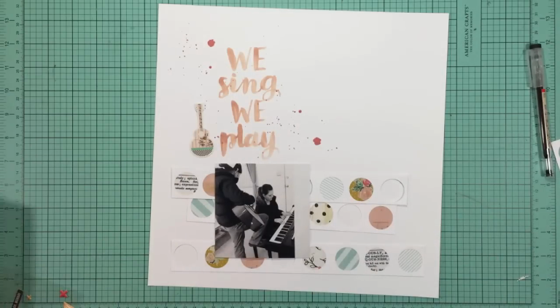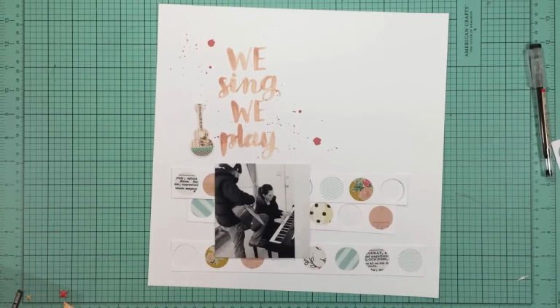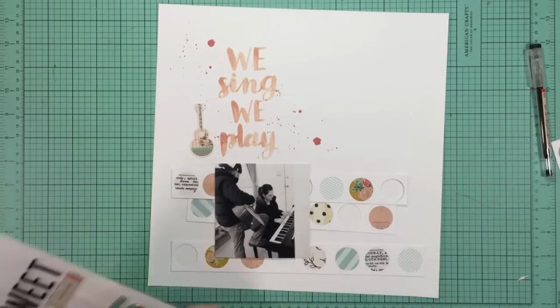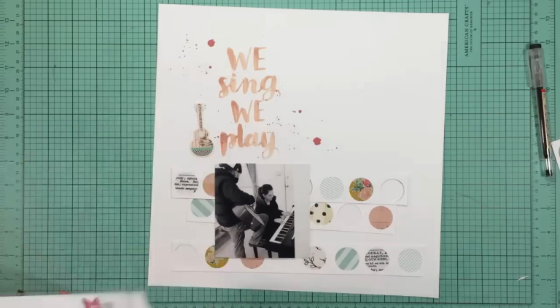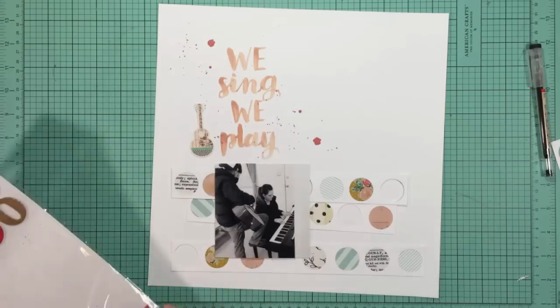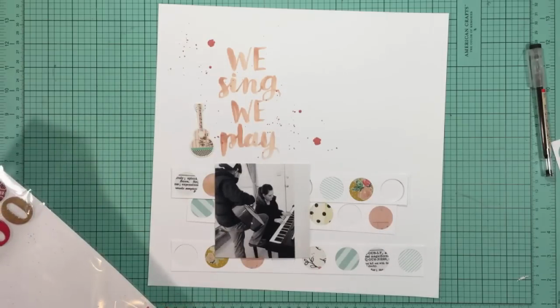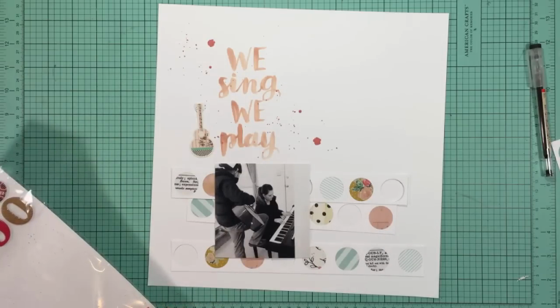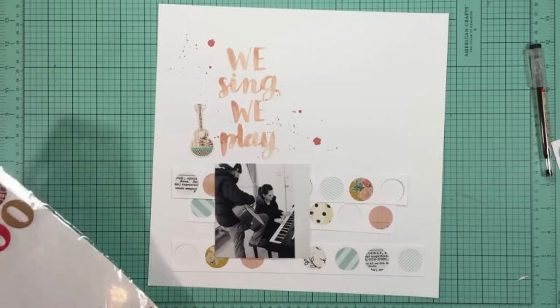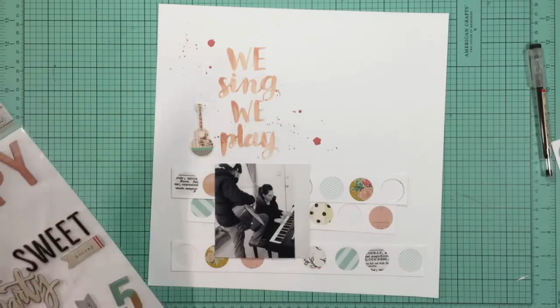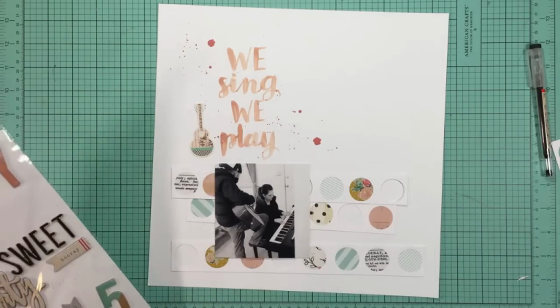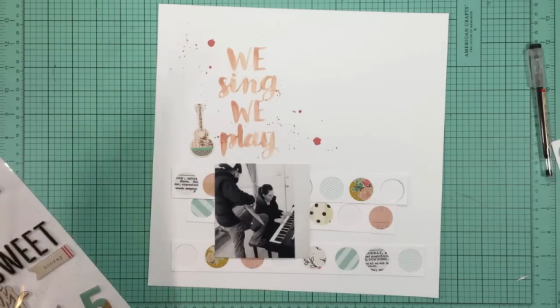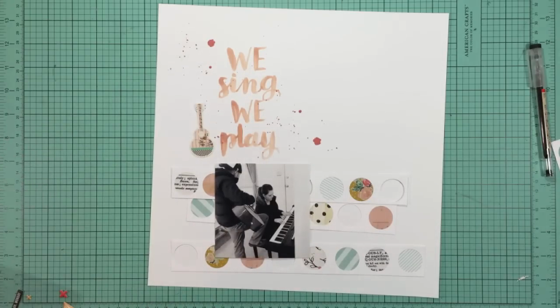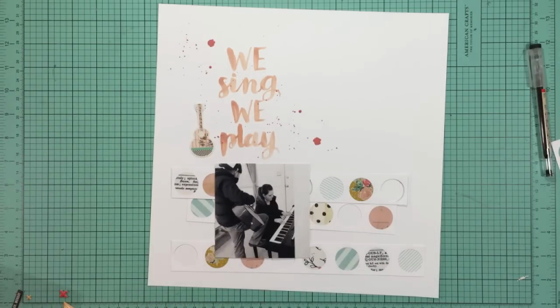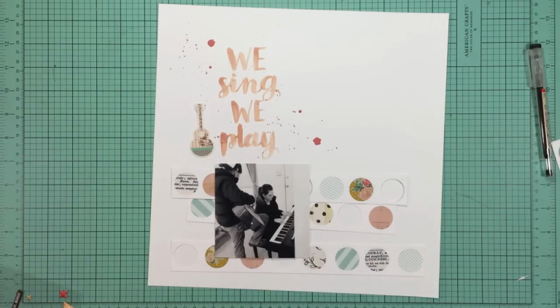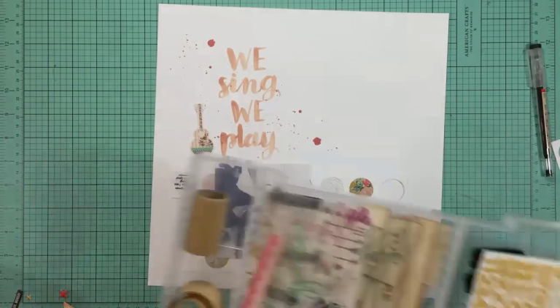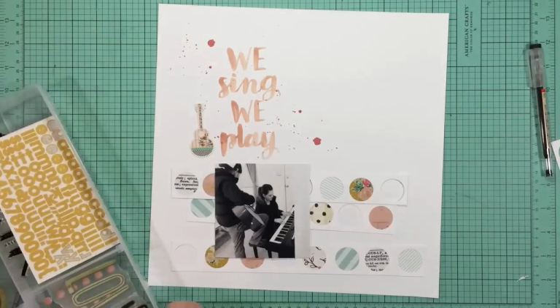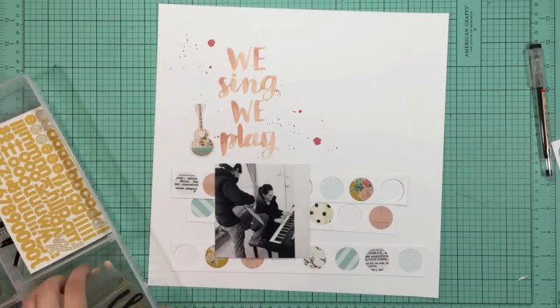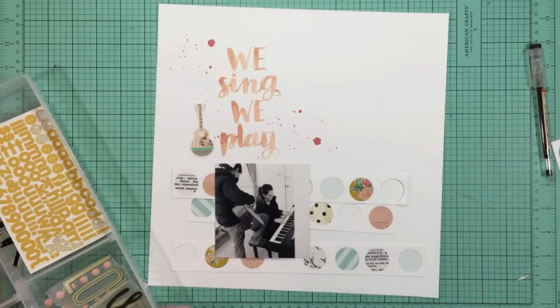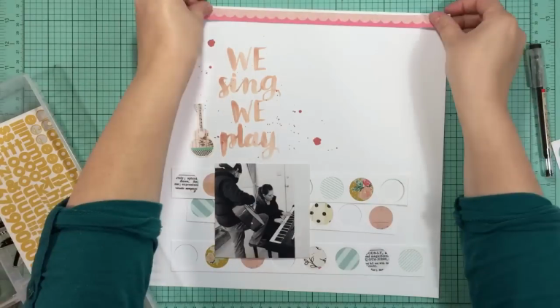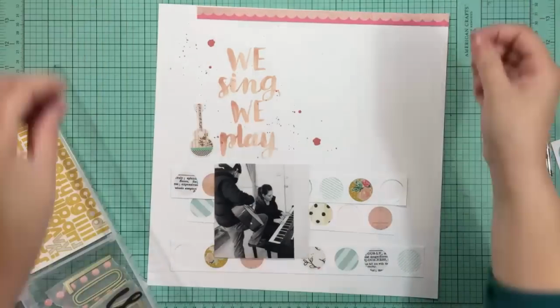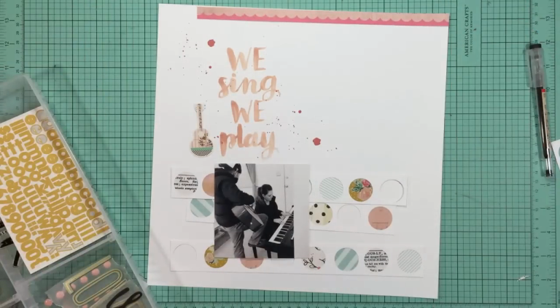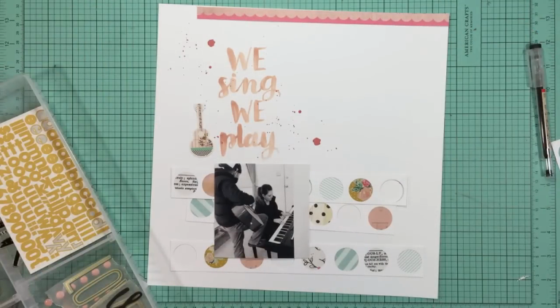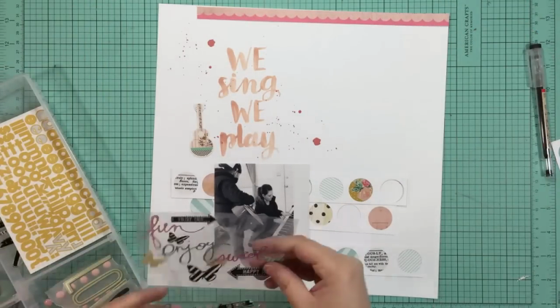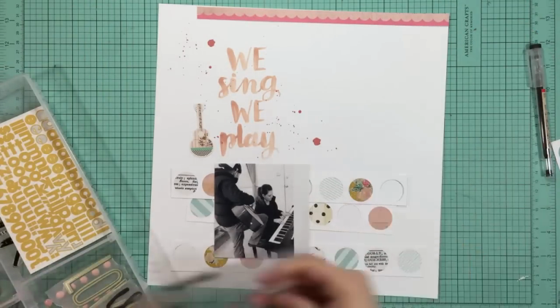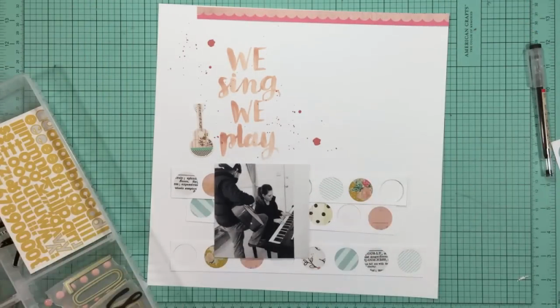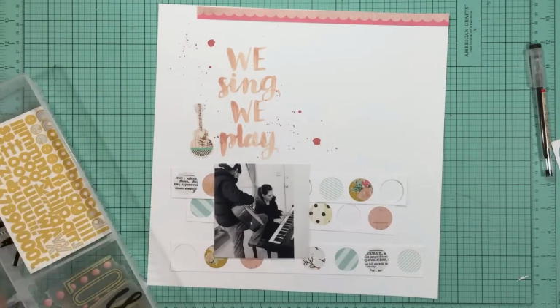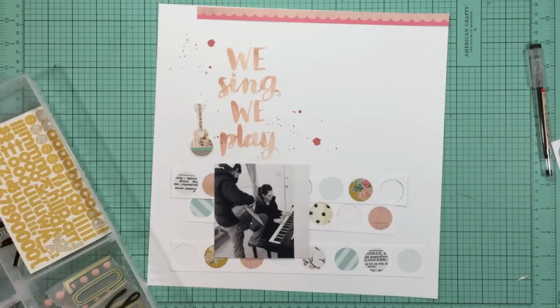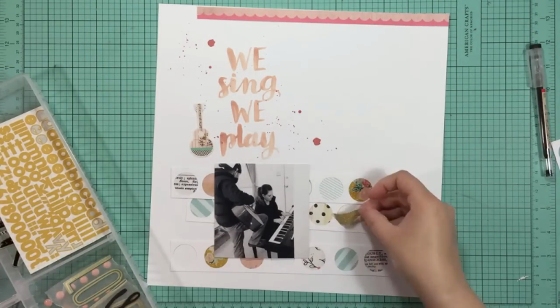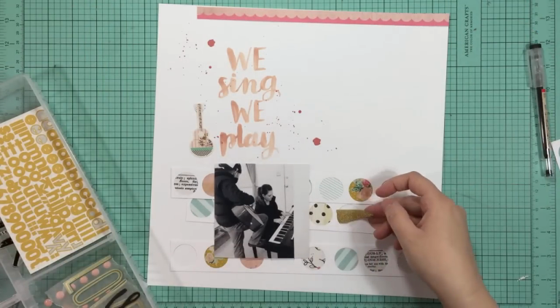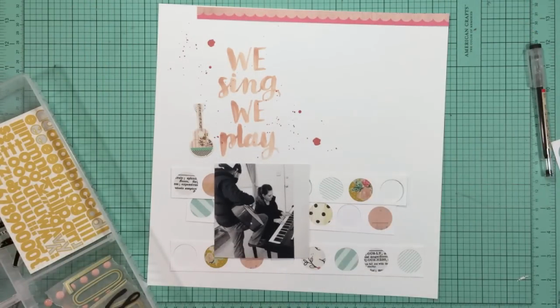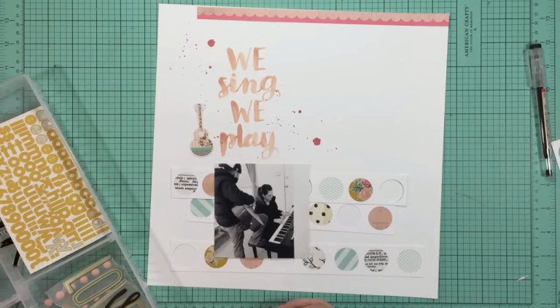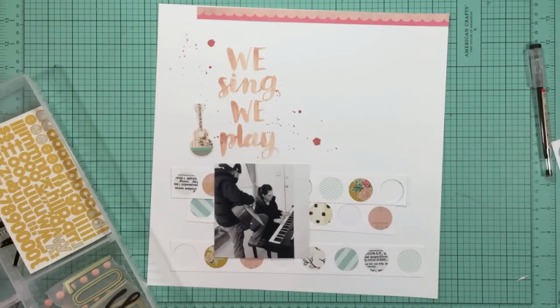Now I'm trying to decide where I'm going to put the guitar and how I'm going to embellish the layout. Before I get too far into it, I think I'll lay down those strips because I realized that it's not going to do me any good just pushing them around a lot.